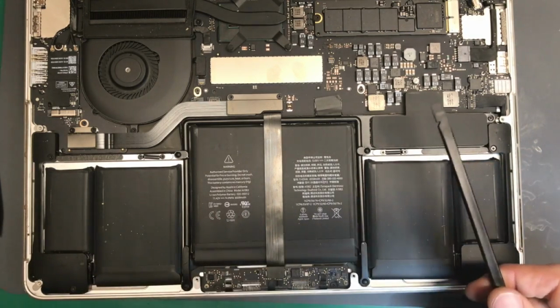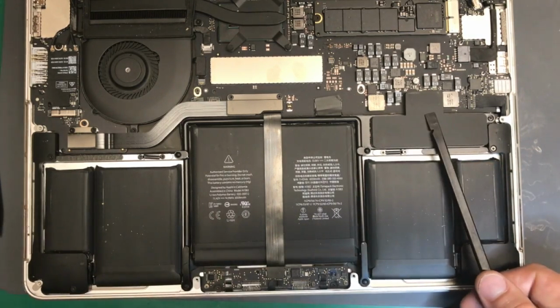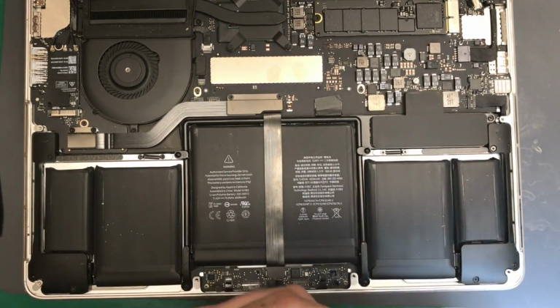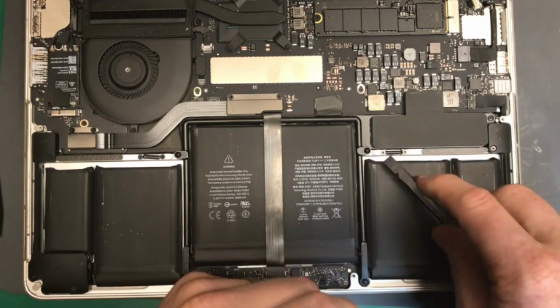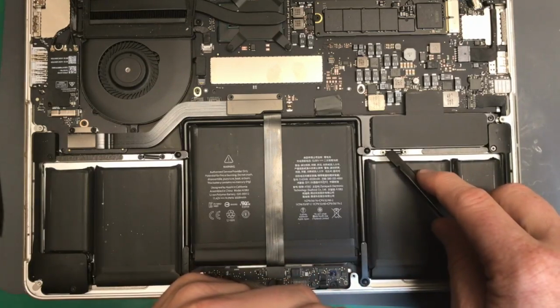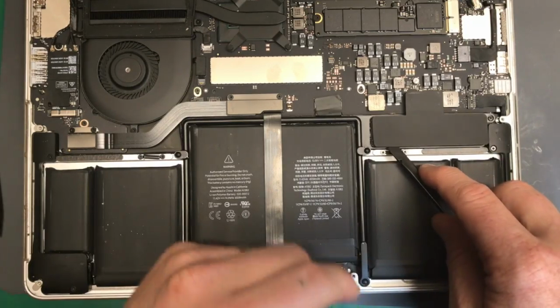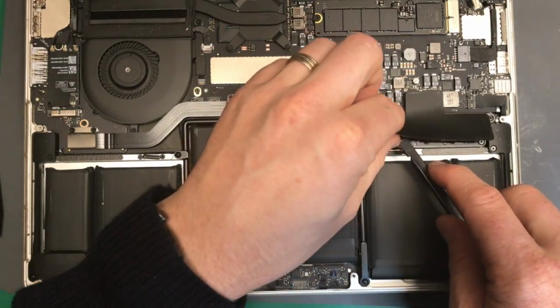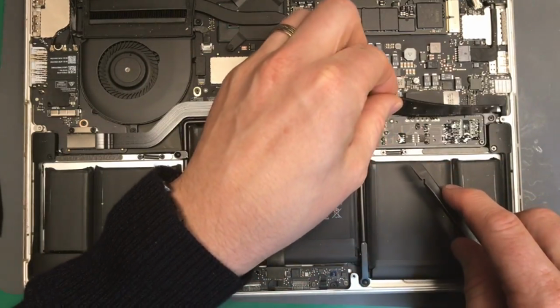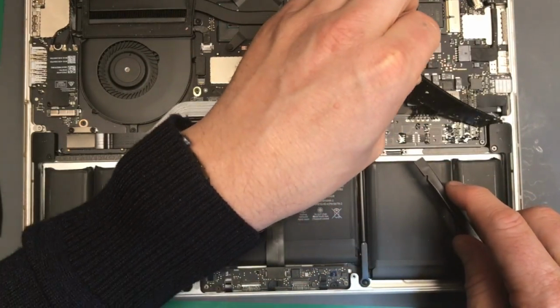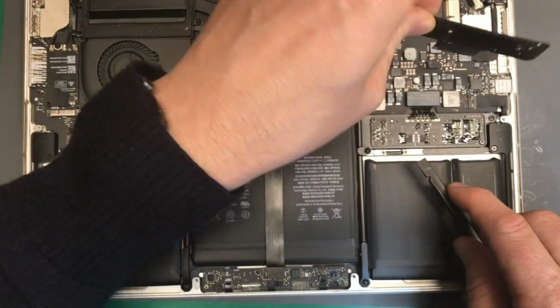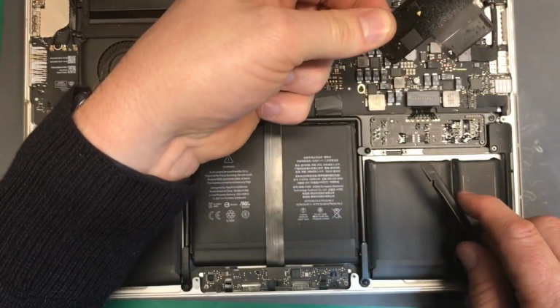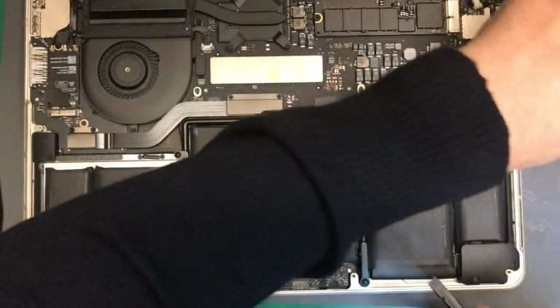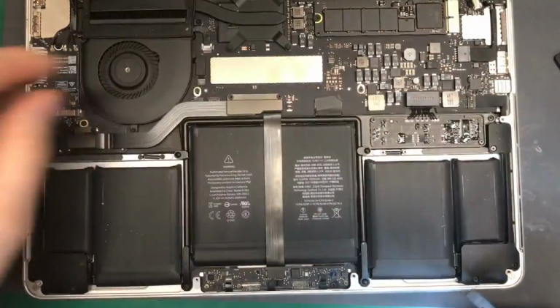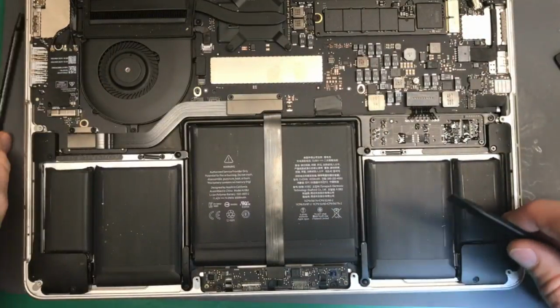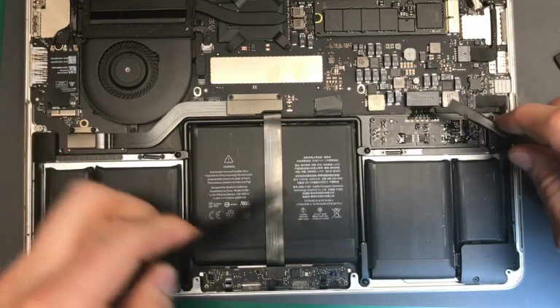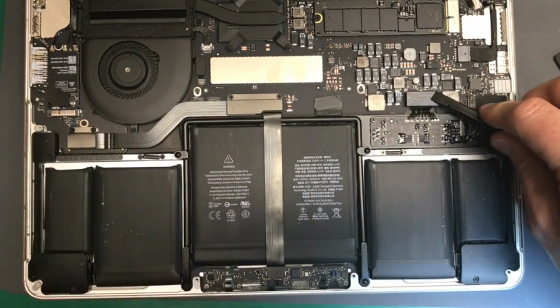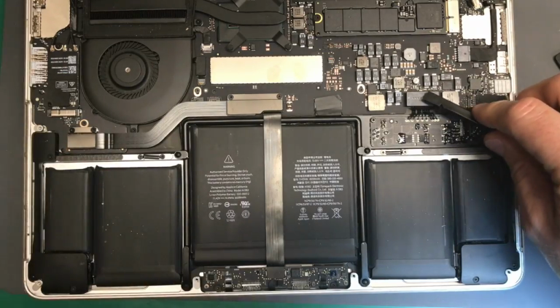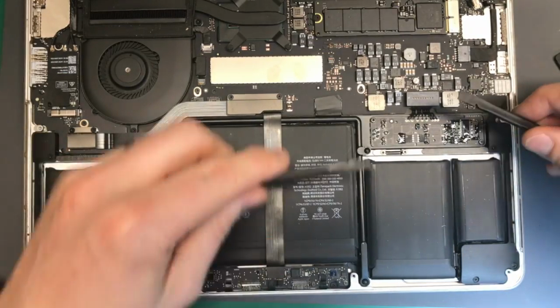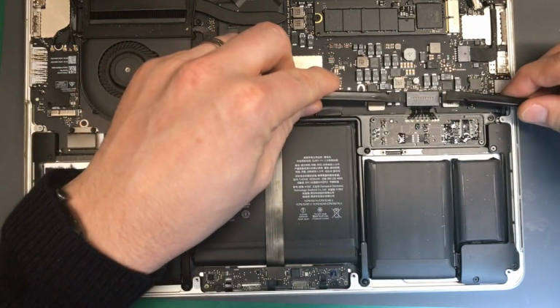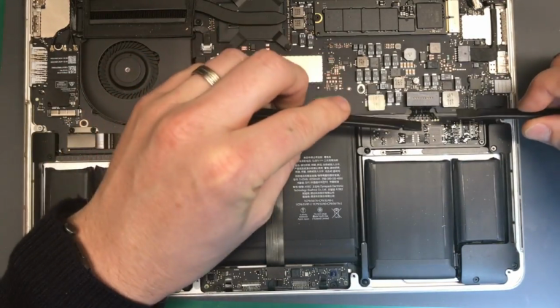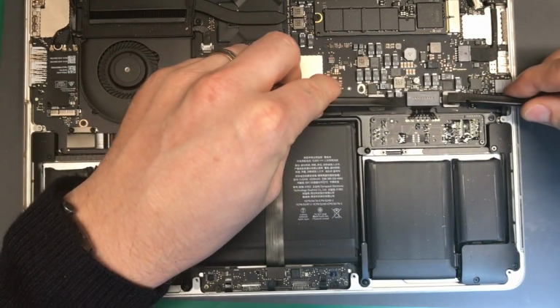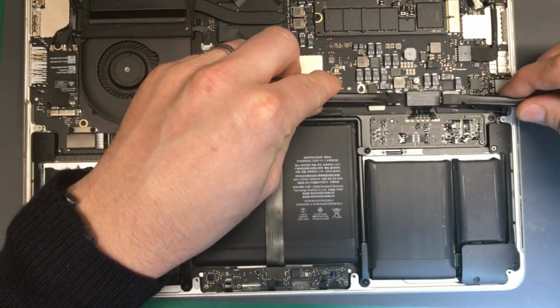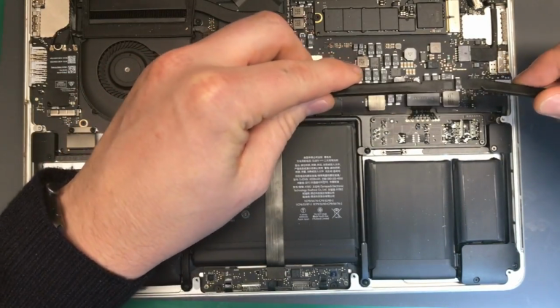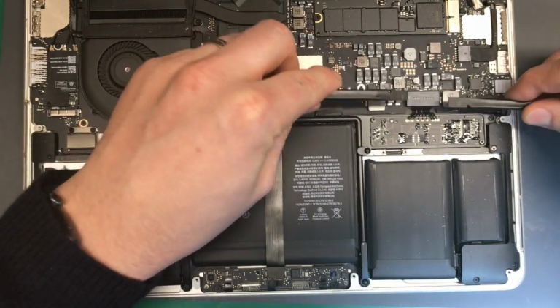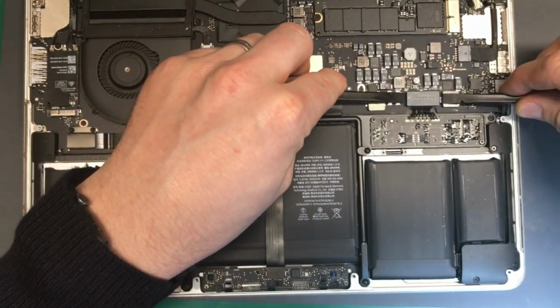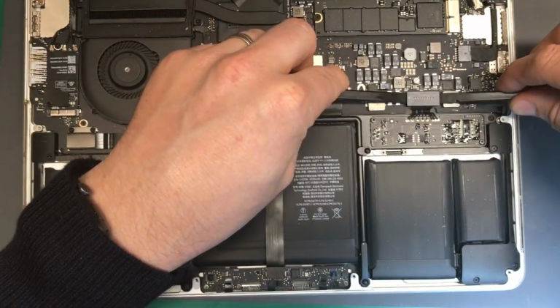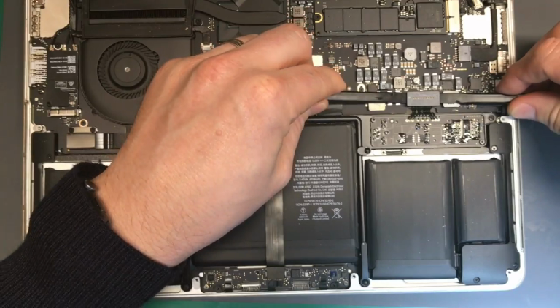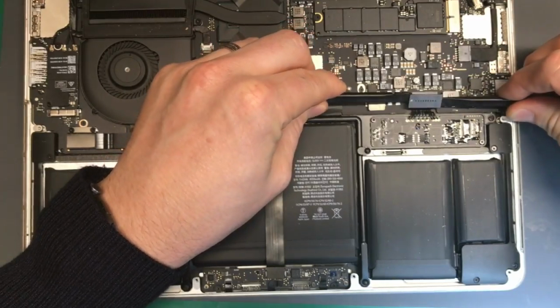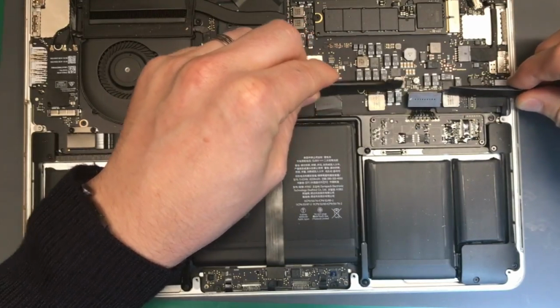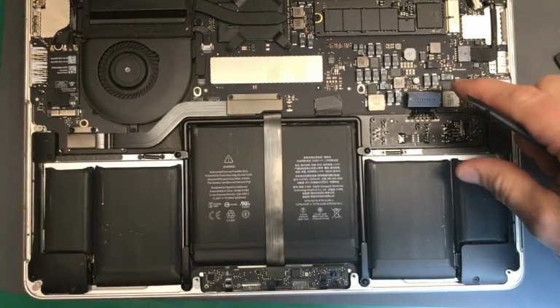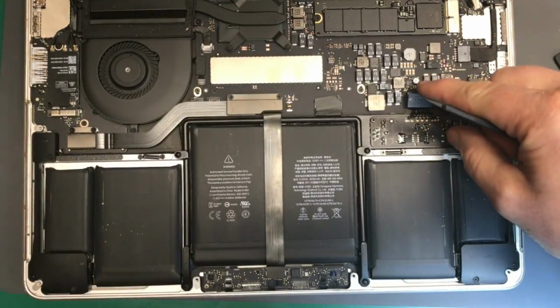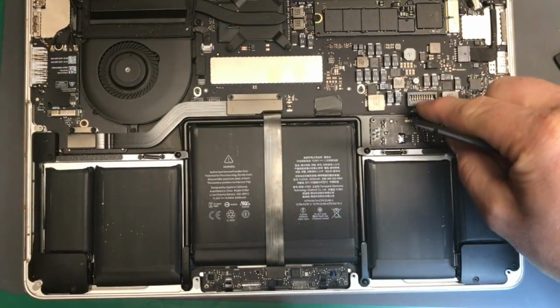First we need to disconnect the battery. There's an adhesive pad sticker that you pull off first, then you've got your battery connector. Flip it up and it'll come back — move it out of the way.